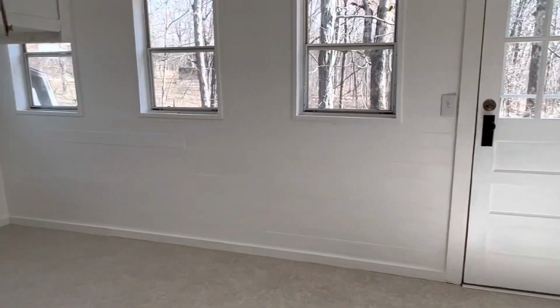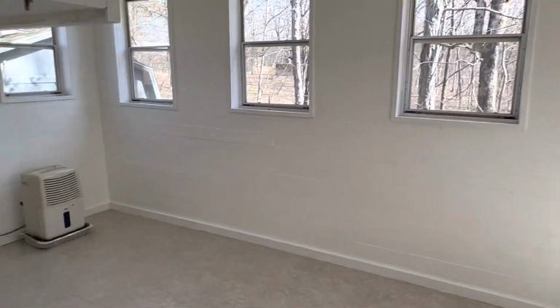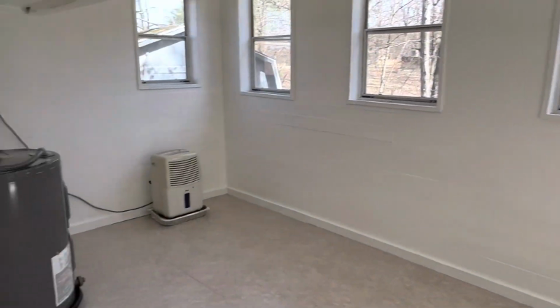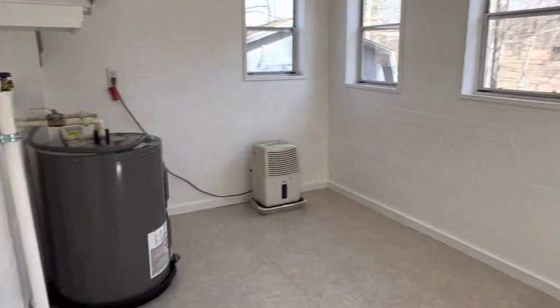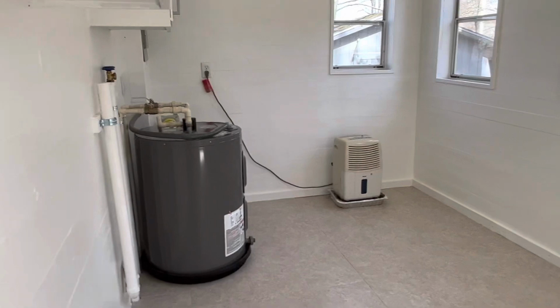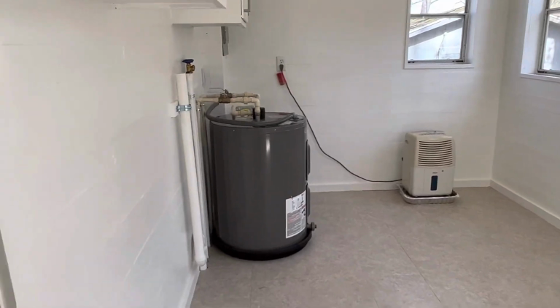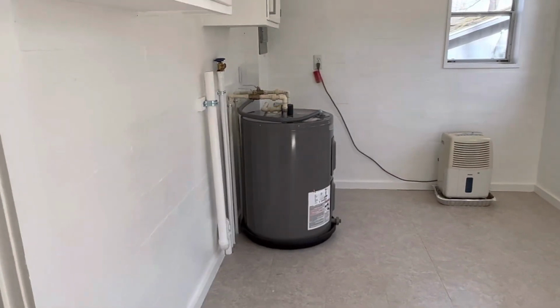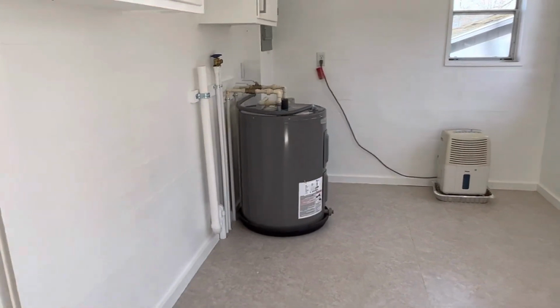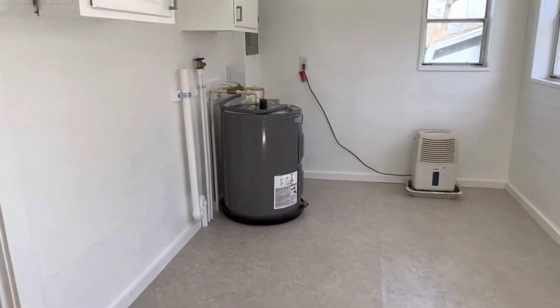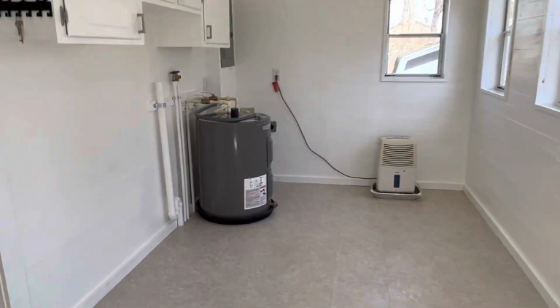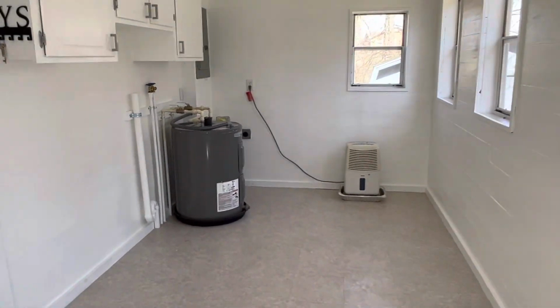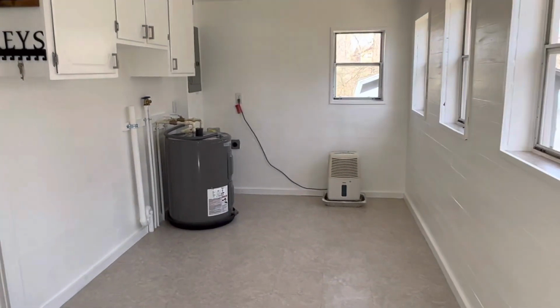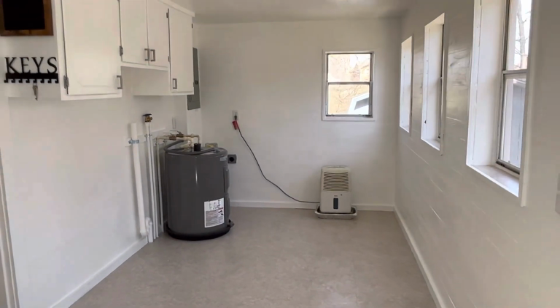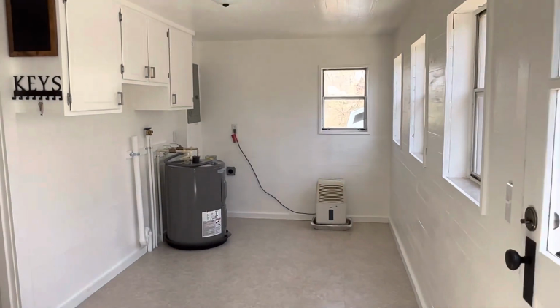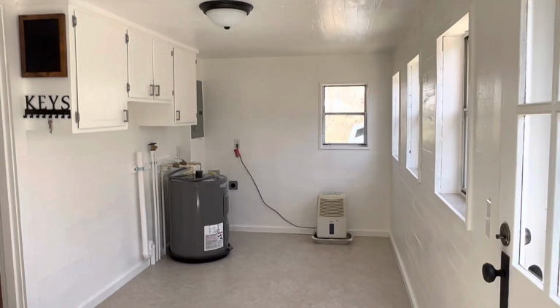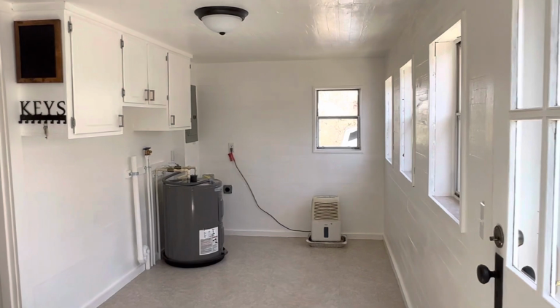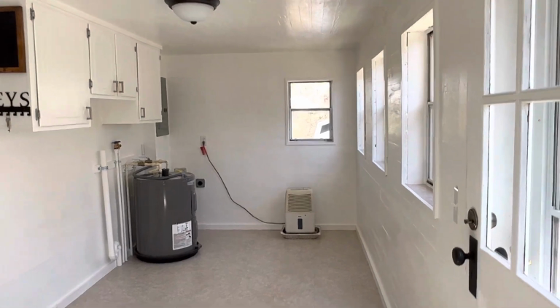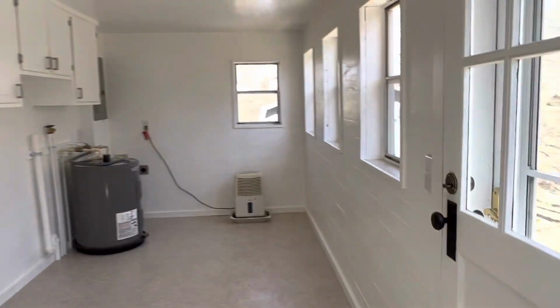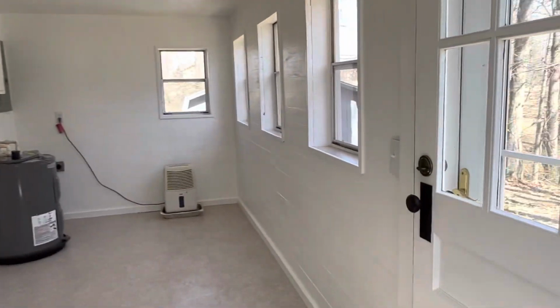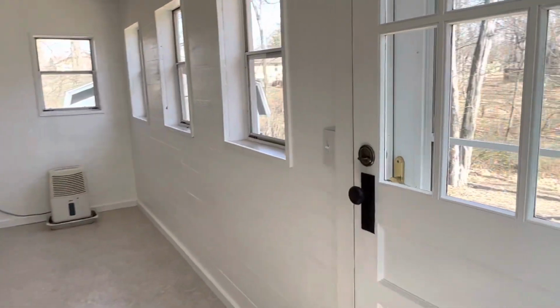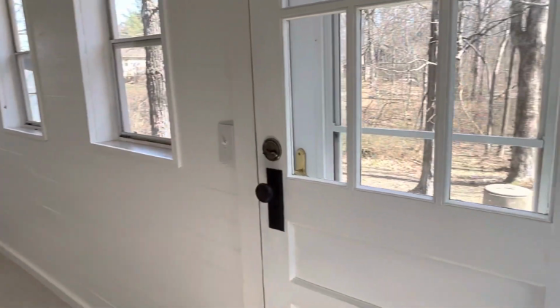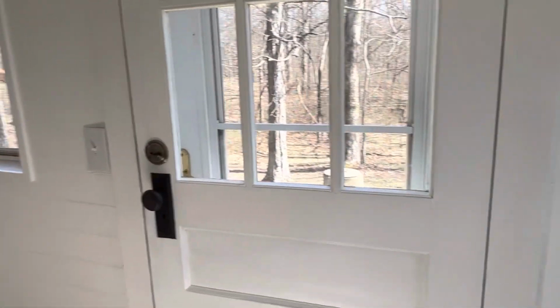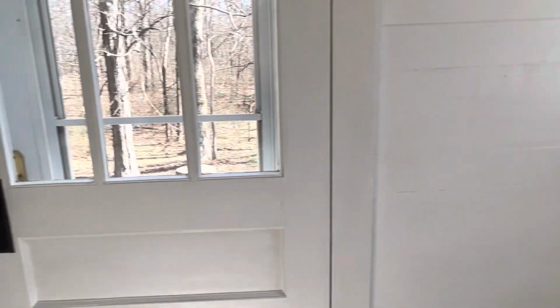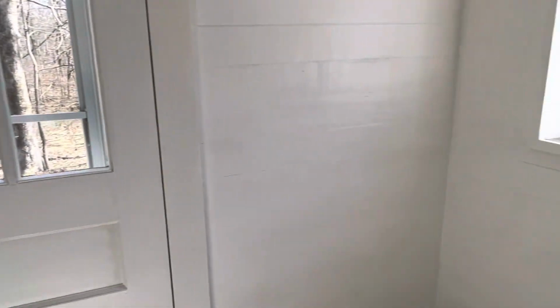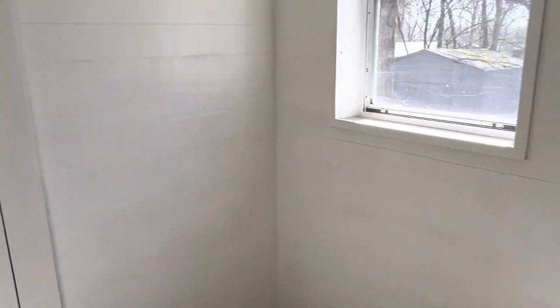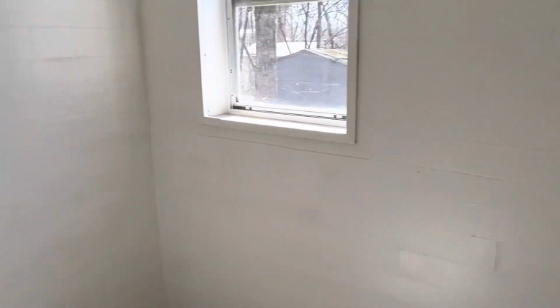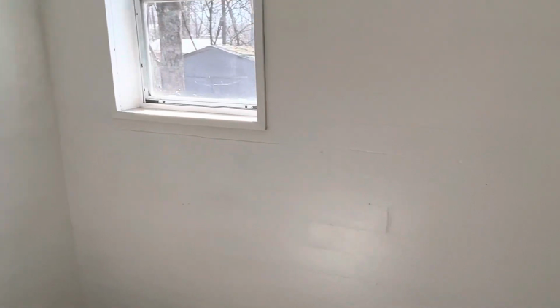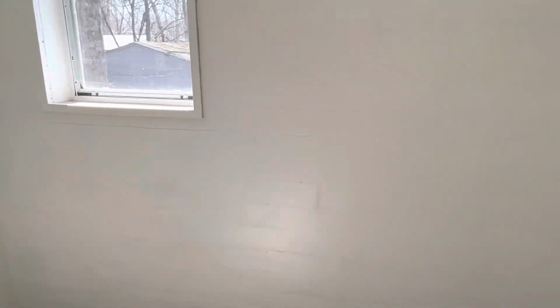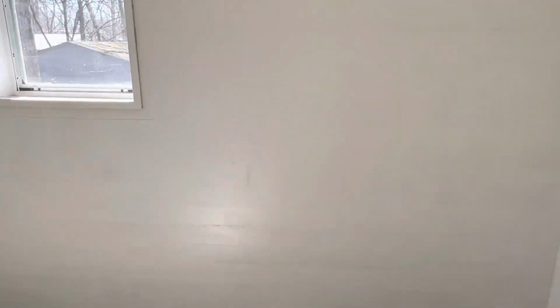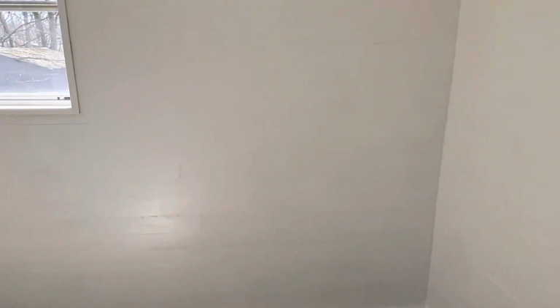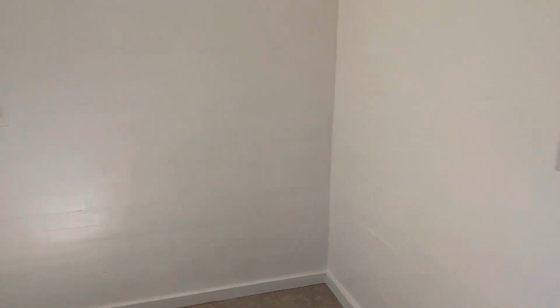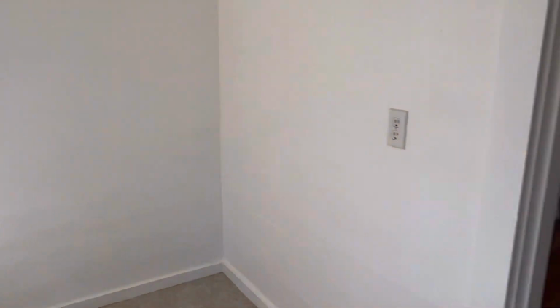This is a nice big utility room — light and bright. That's a new water heater. This room is about 17 feet long. It would be great for additional storage, or you could even probably add a half bath. There's plenty of space.